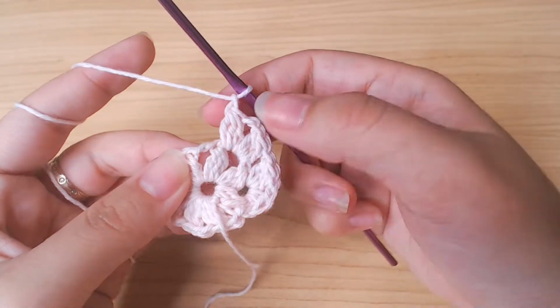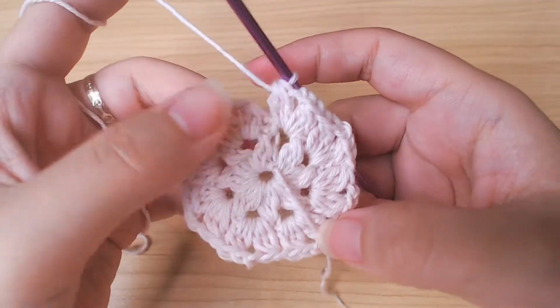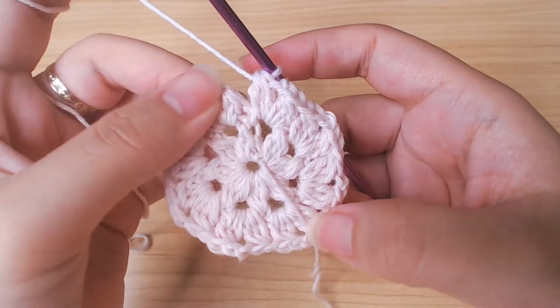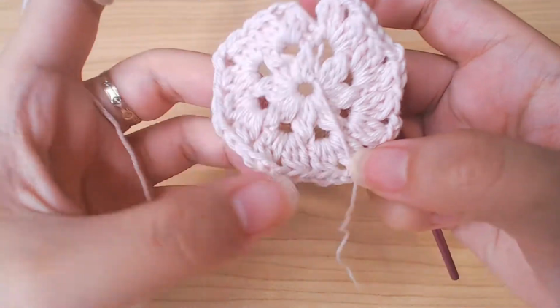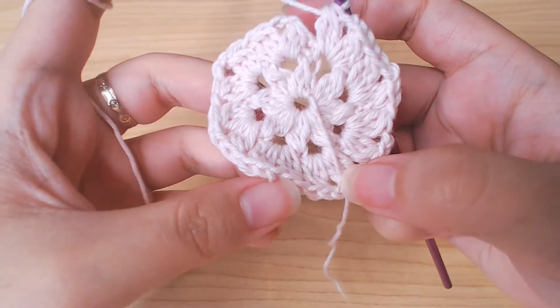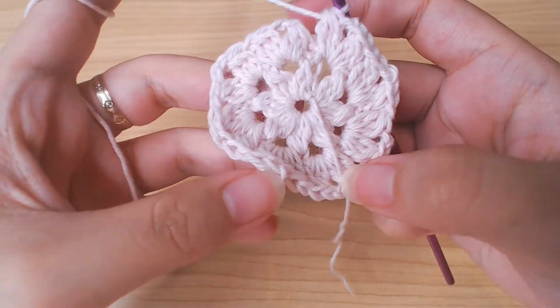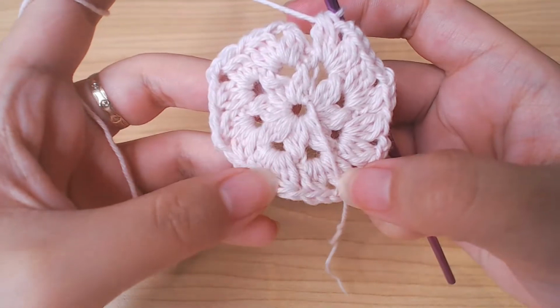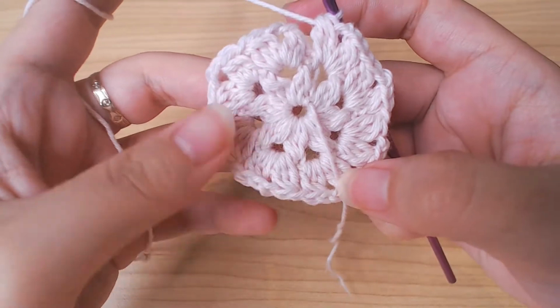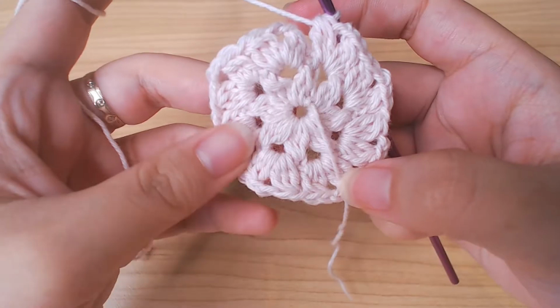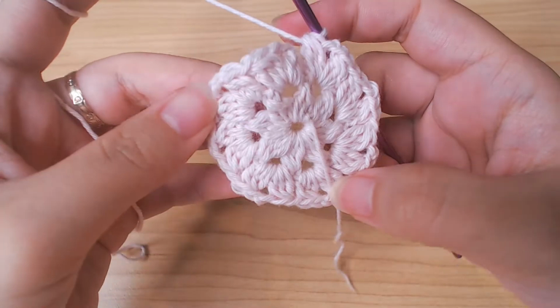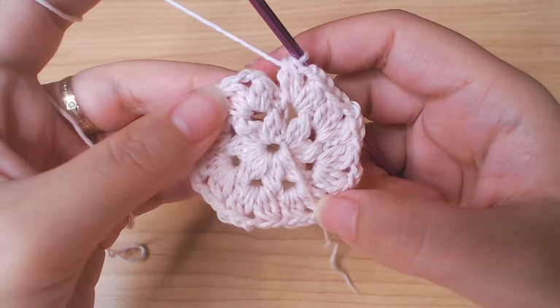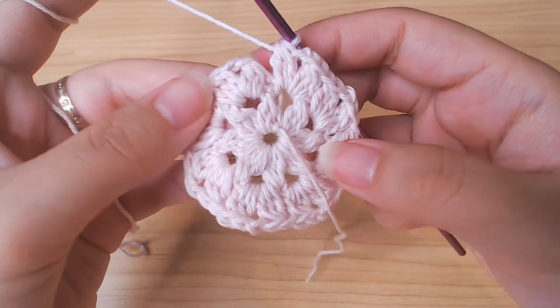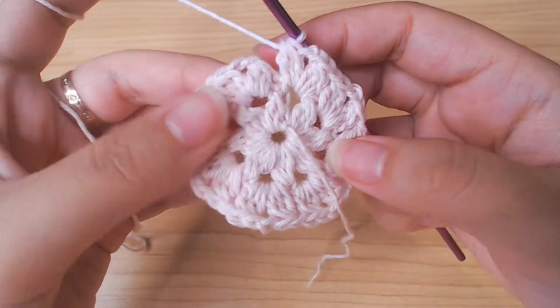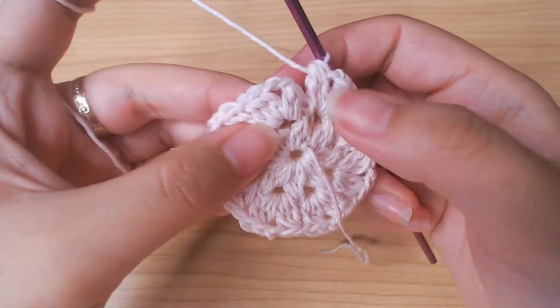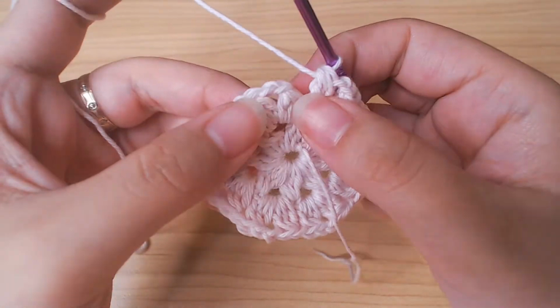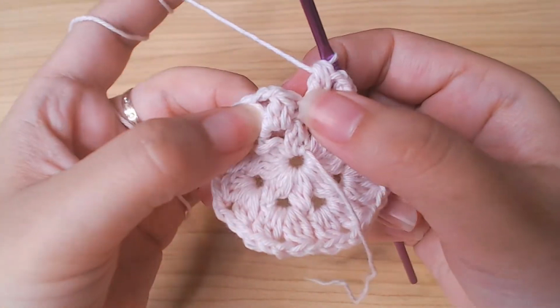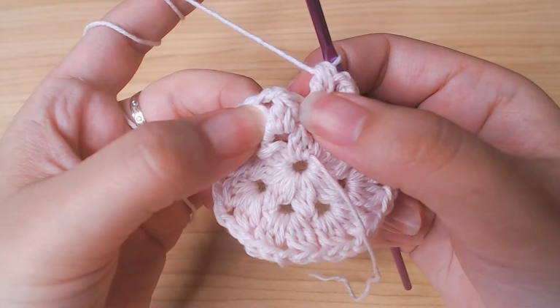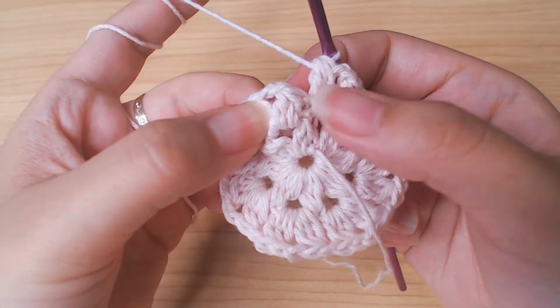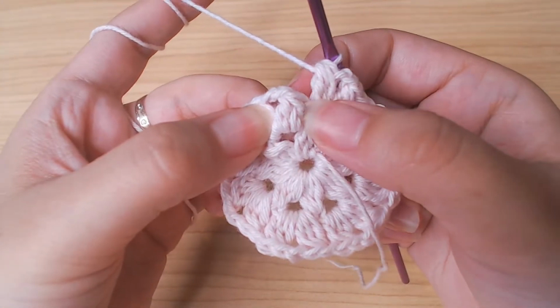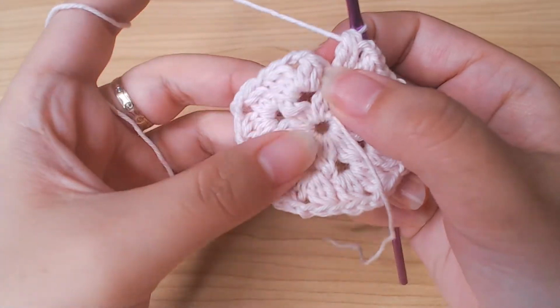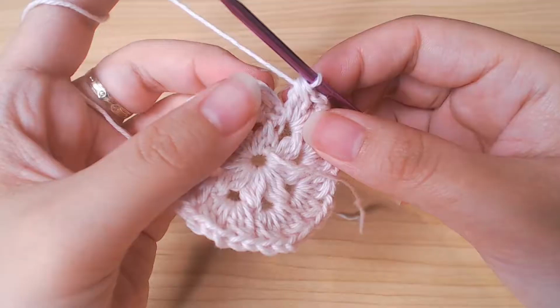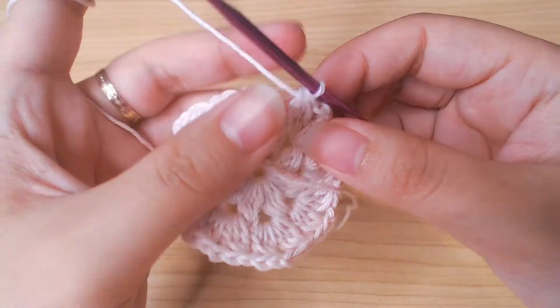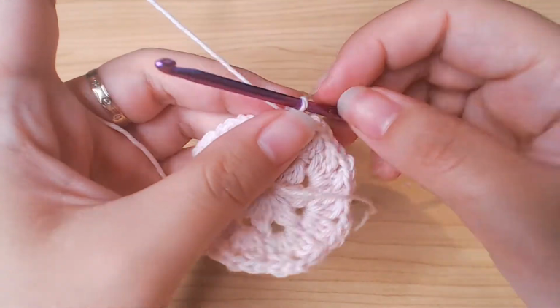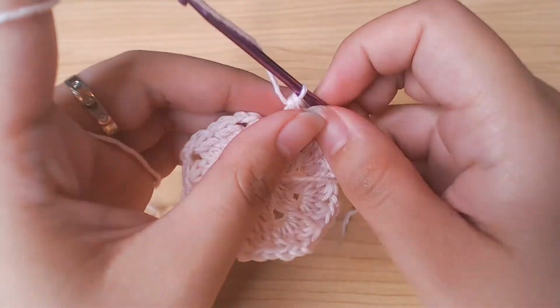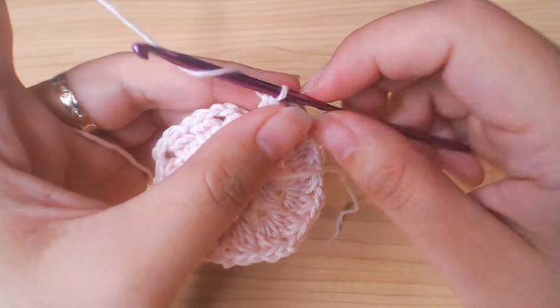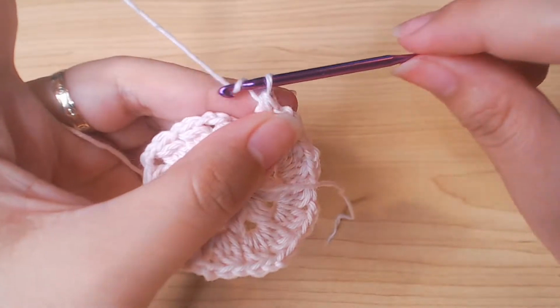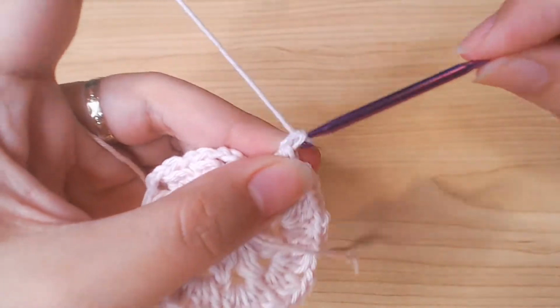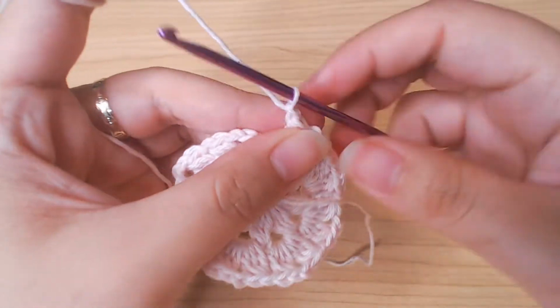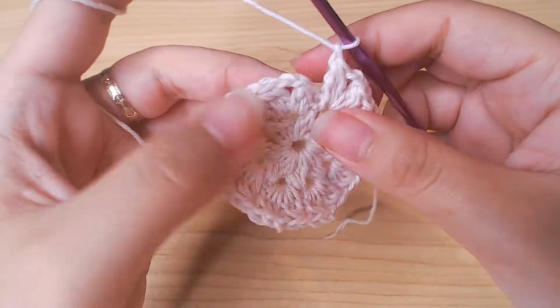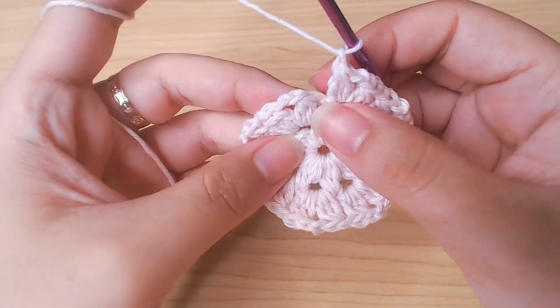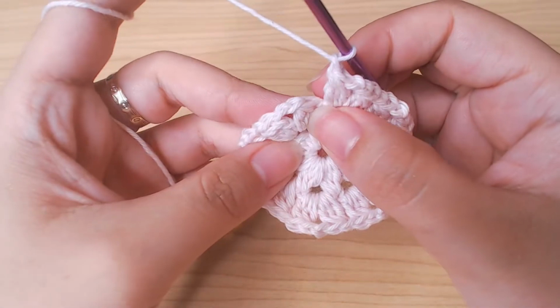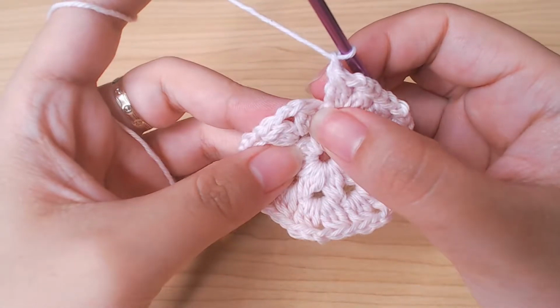When you complete this round, you should have 16 of this section here. Chain 1 and slip stitch in here.